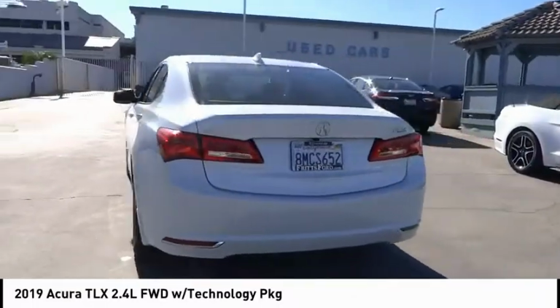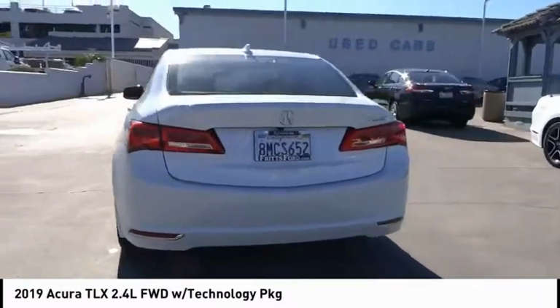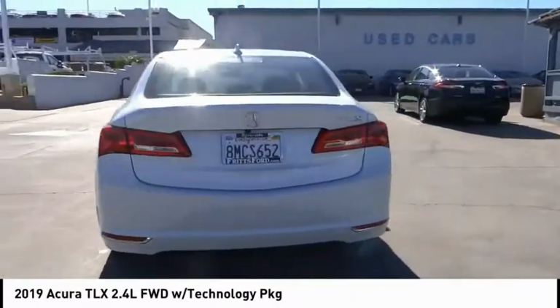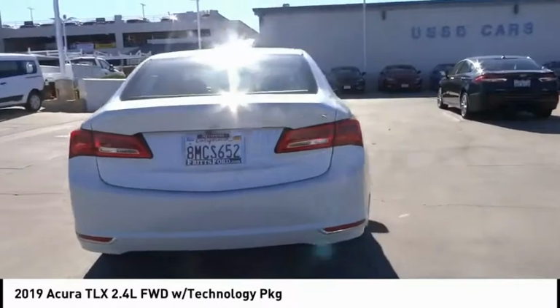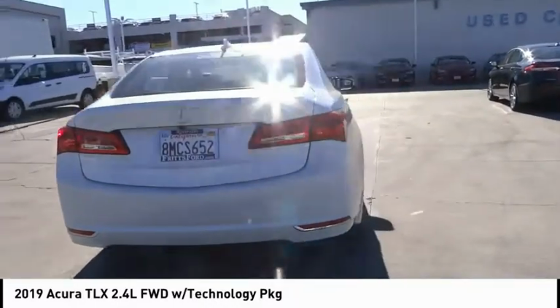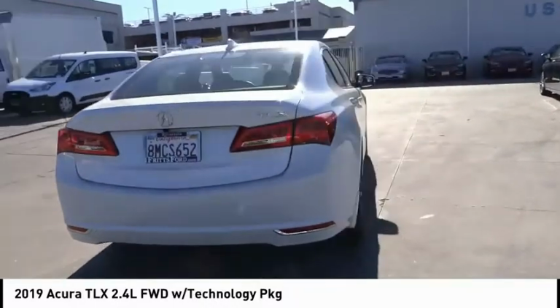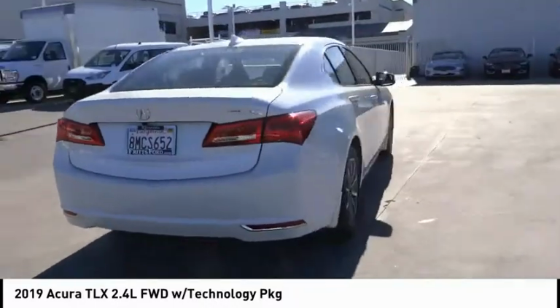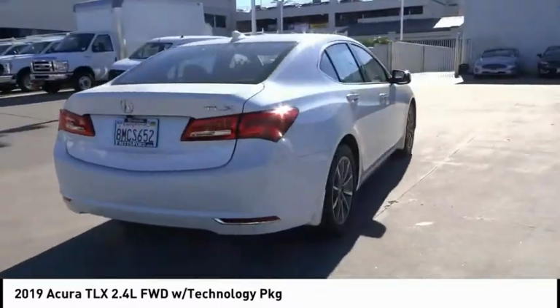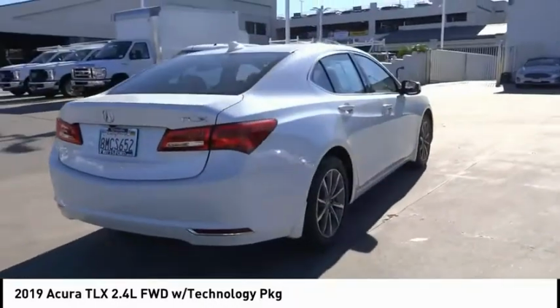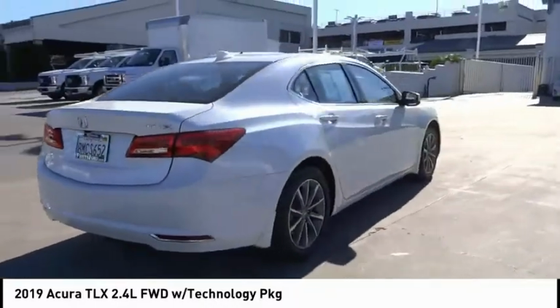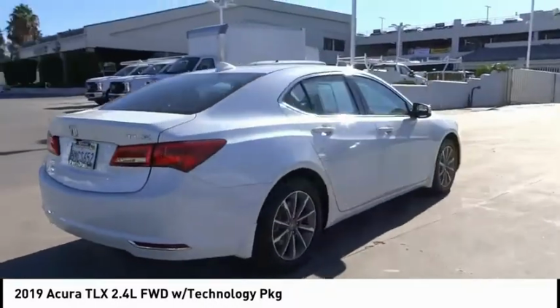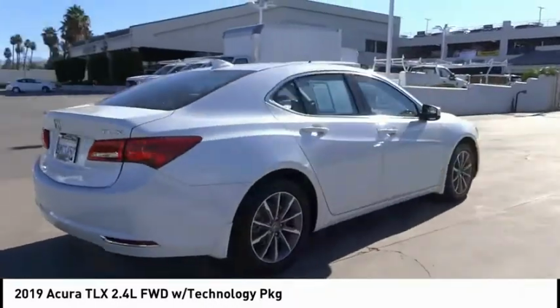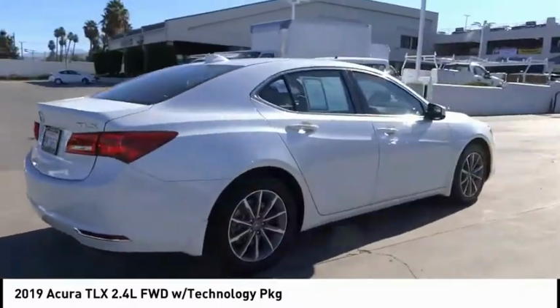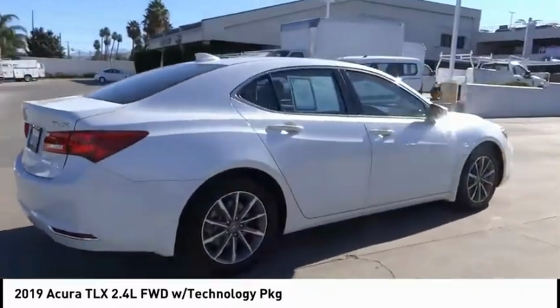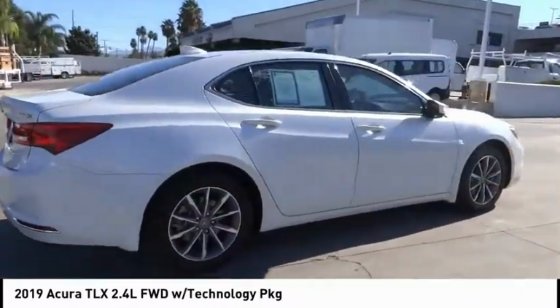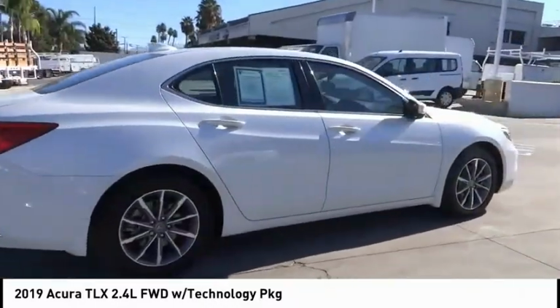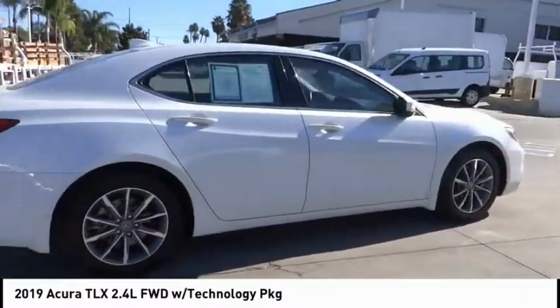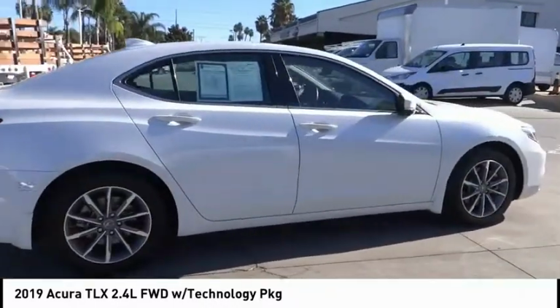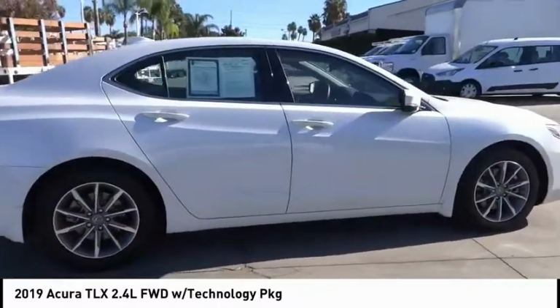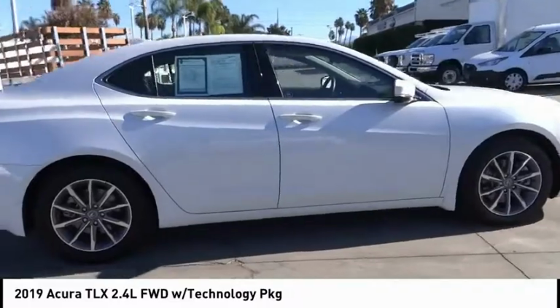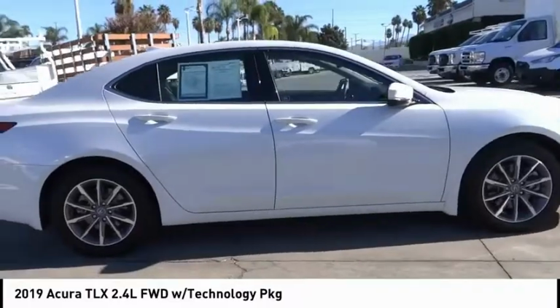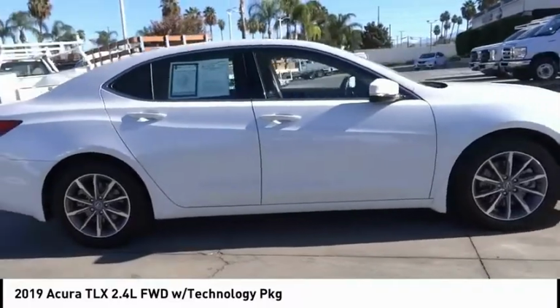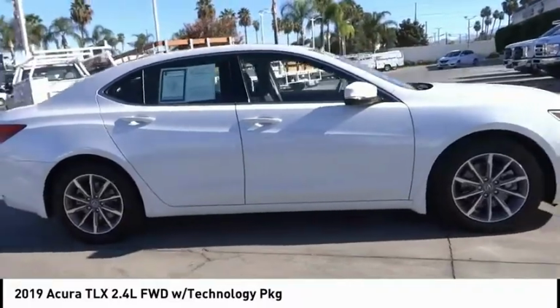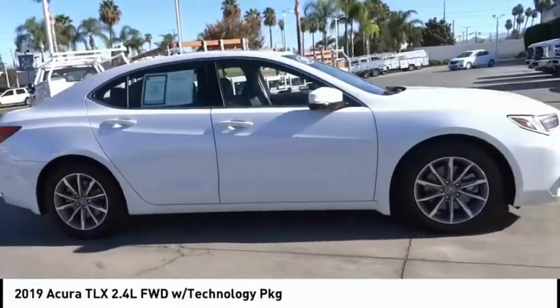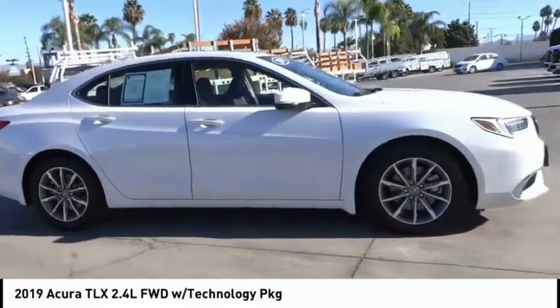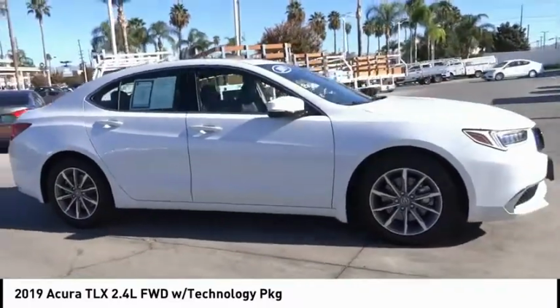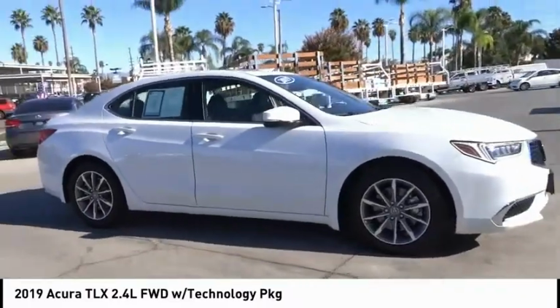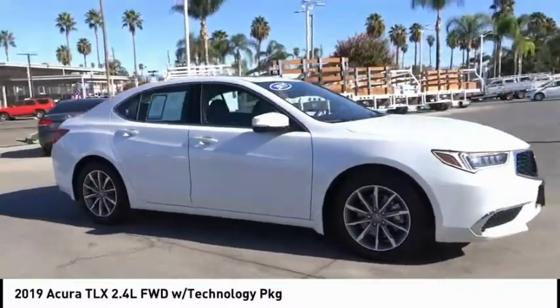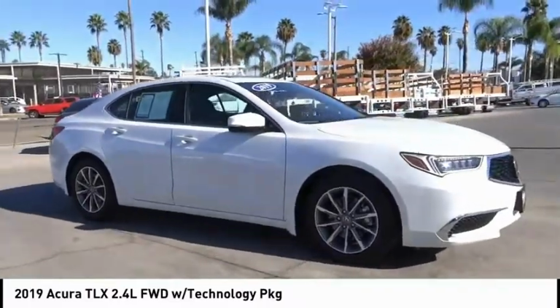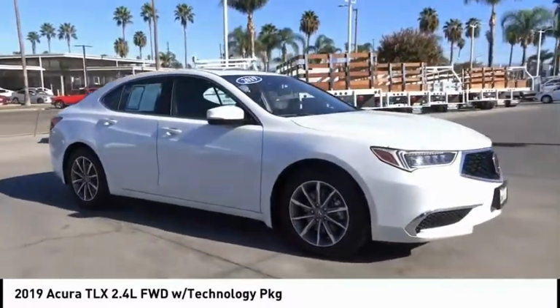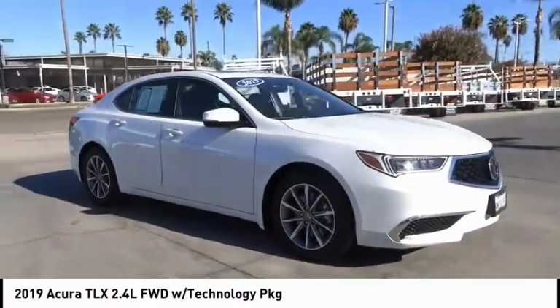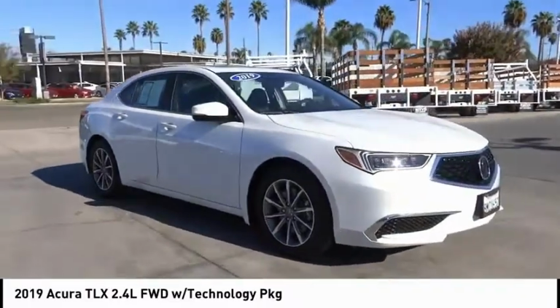It comes with an extremely quiet interior, spacious front seats, and smooth ride quality. This vehicle has less than 4,000 miles. Here are some of this vehicle's great options.